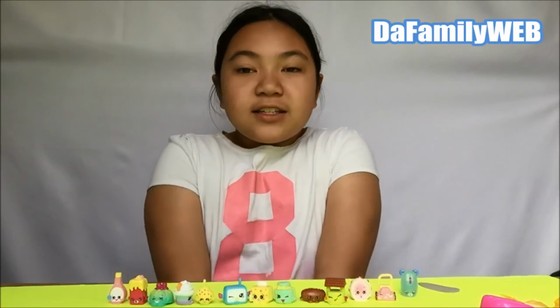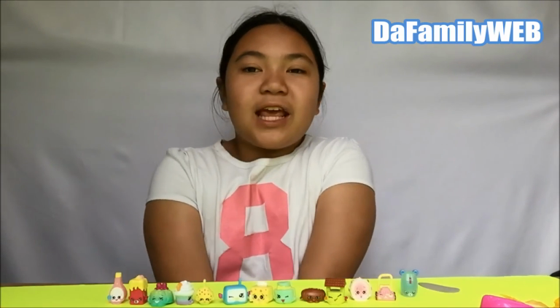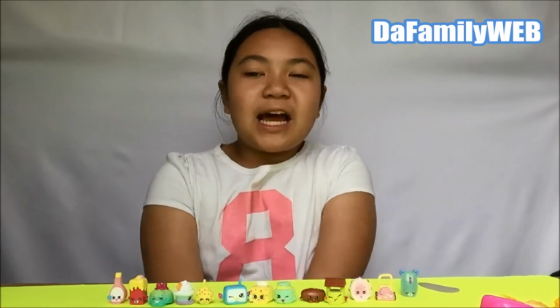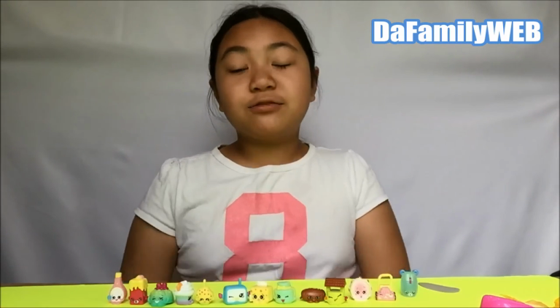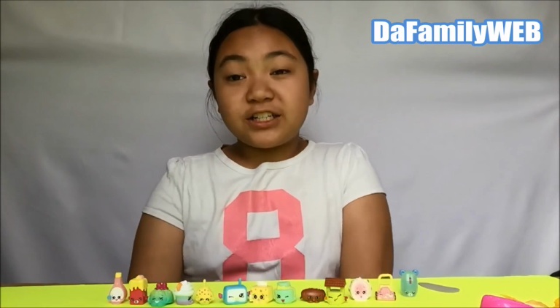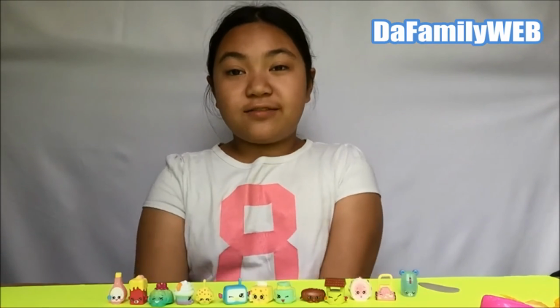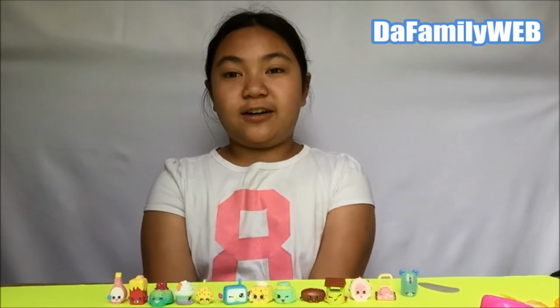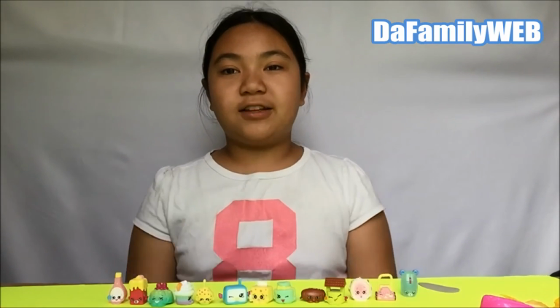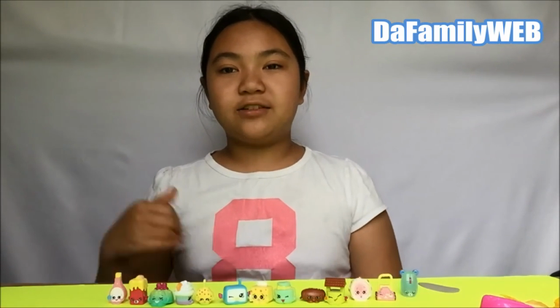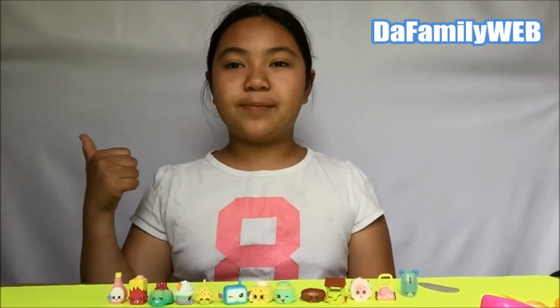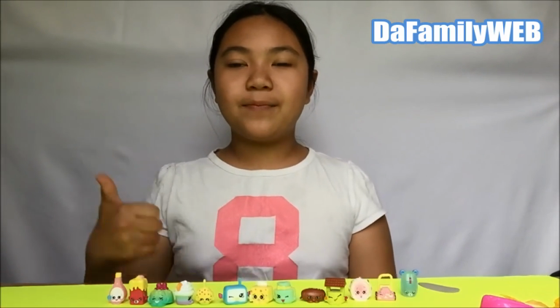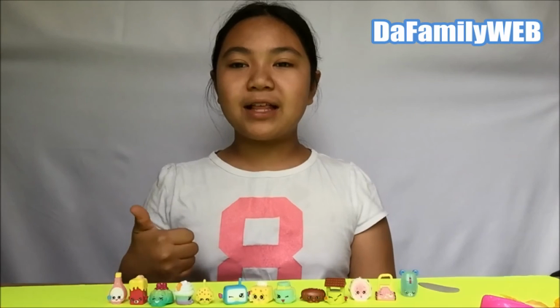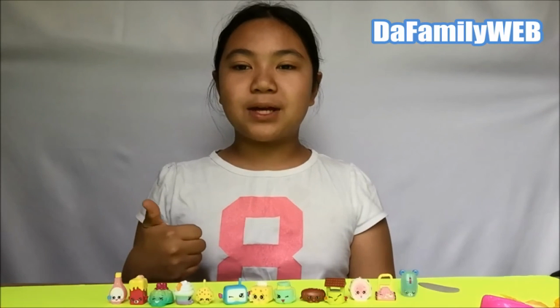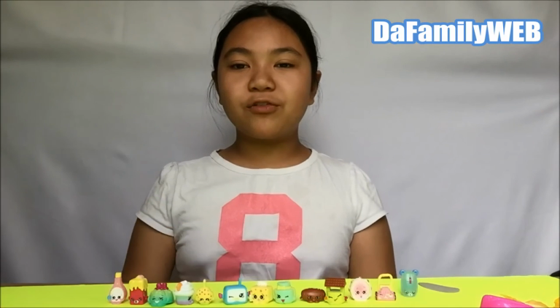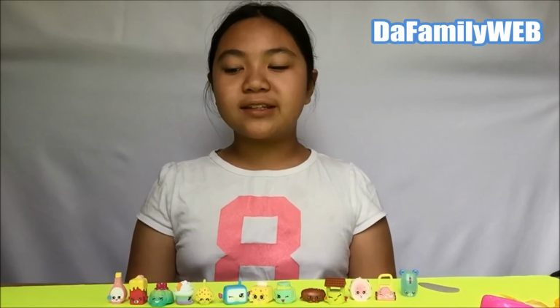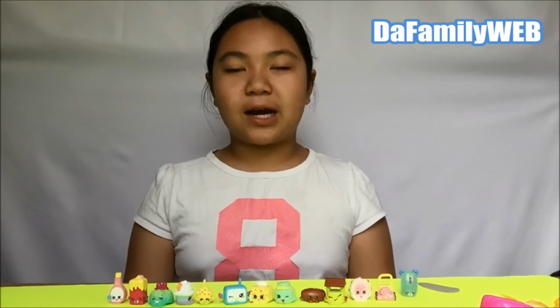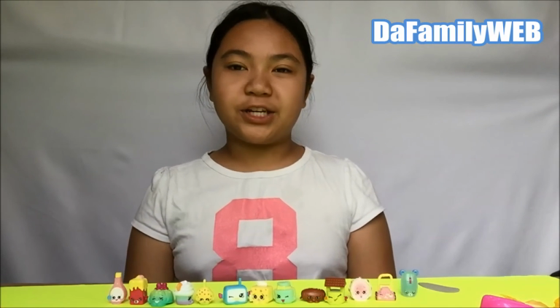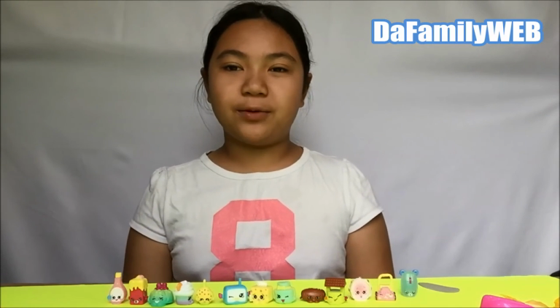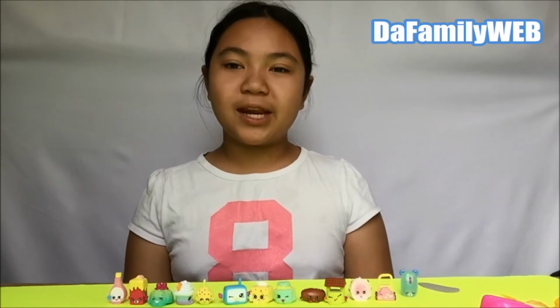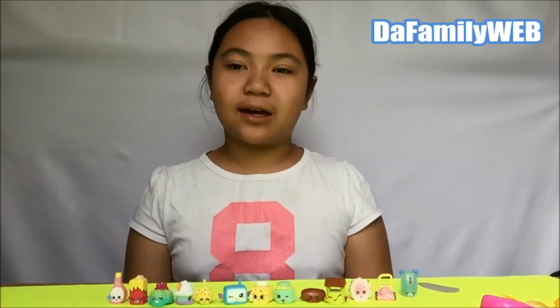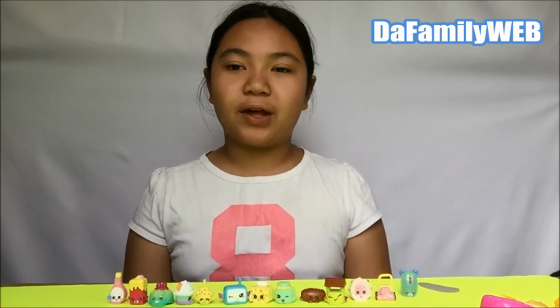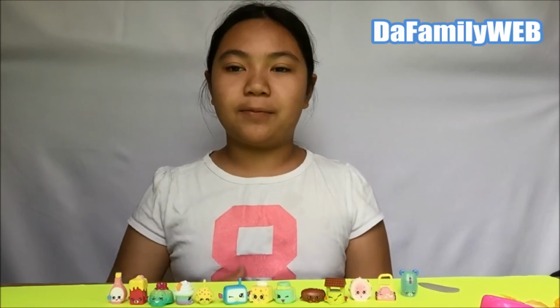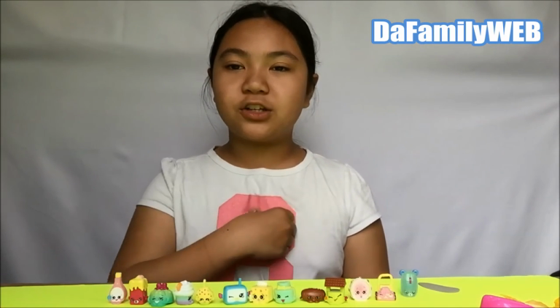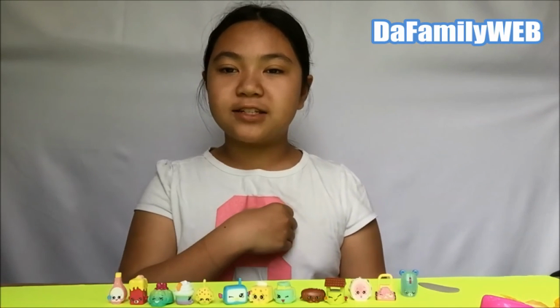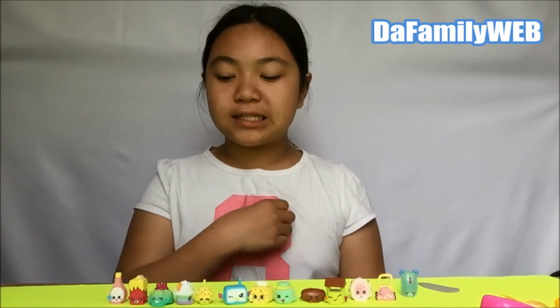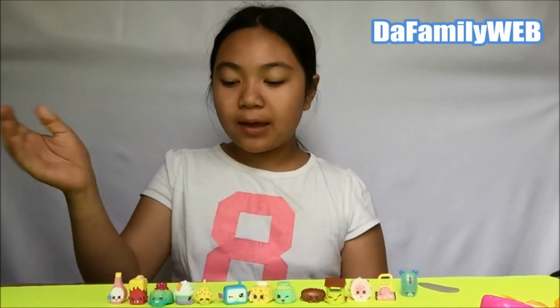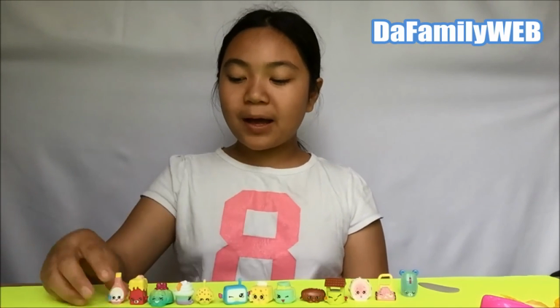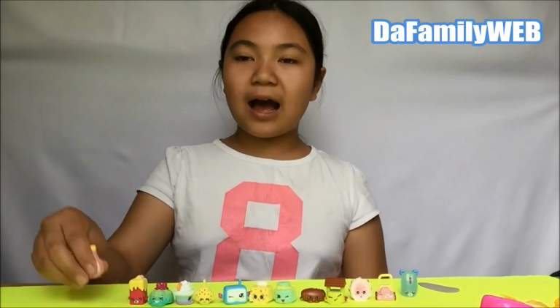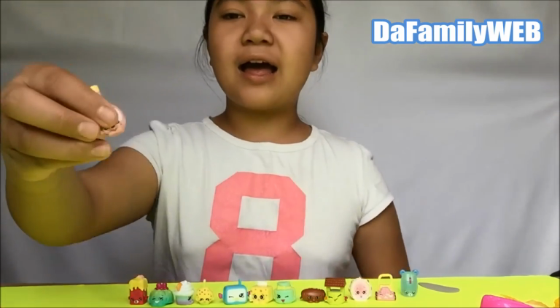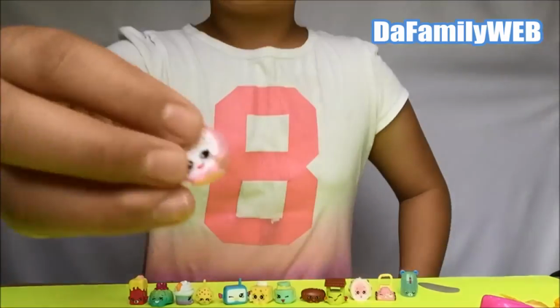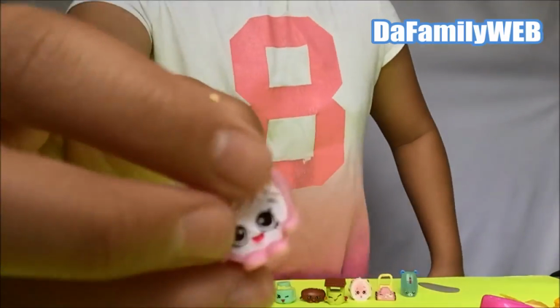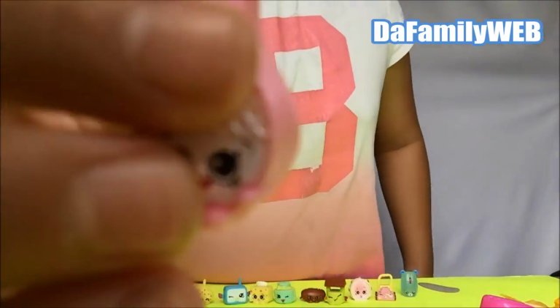Thanks guys for watching this video! If you like this video, put a big thumbs up. Don't forget to subscribe to the channel. We'll see you next time on Family Lab - this is your girl, see you next time! Bye! Subscribe!